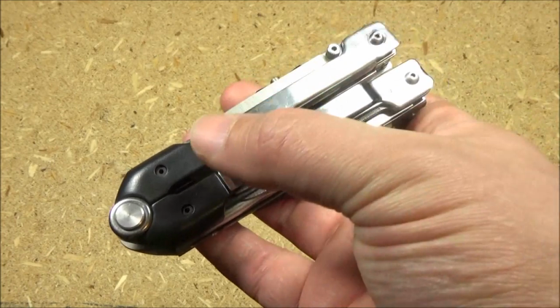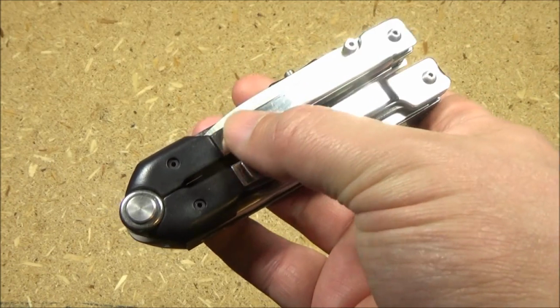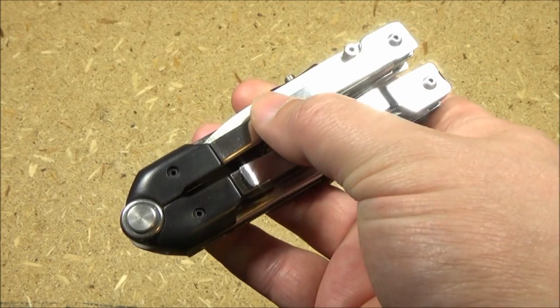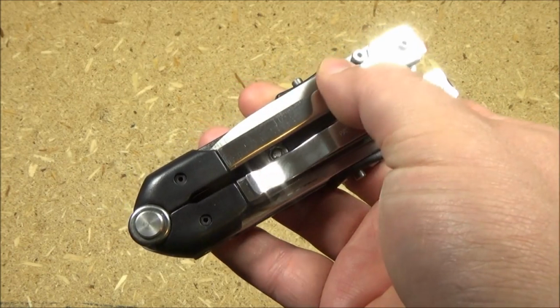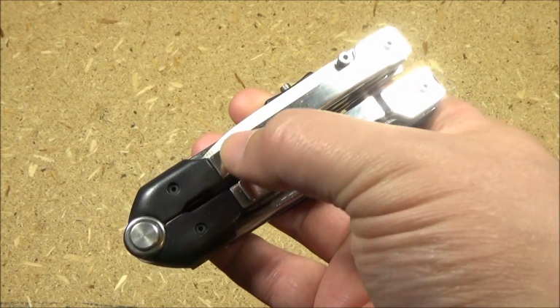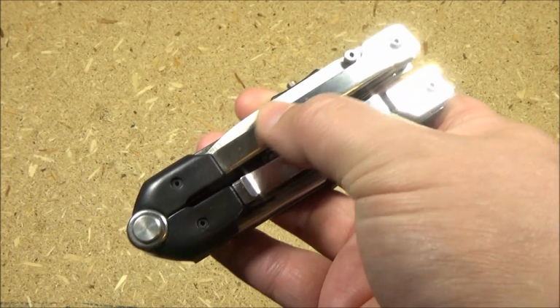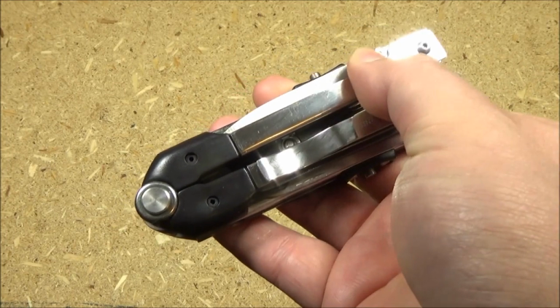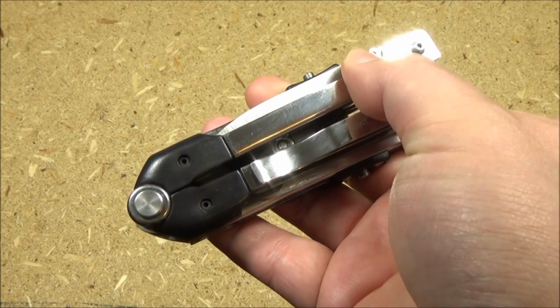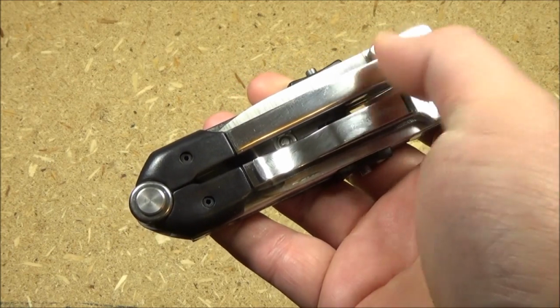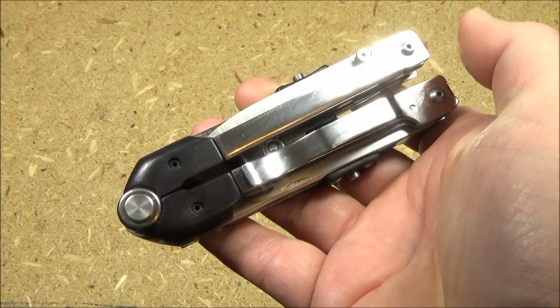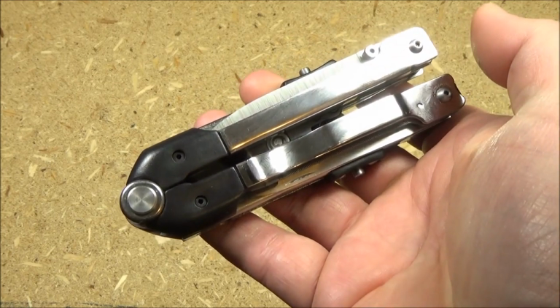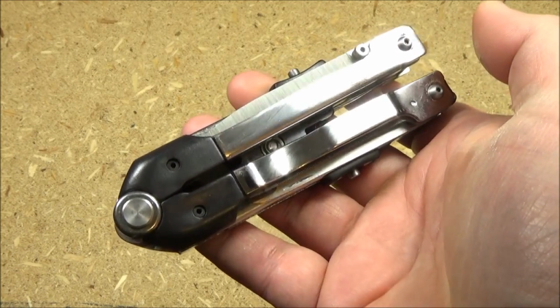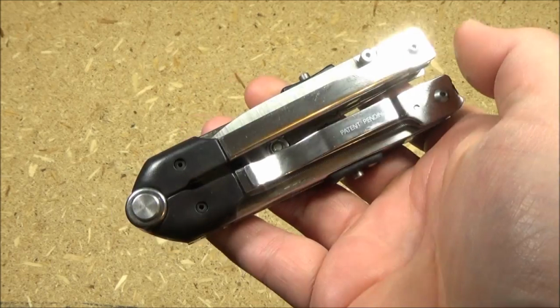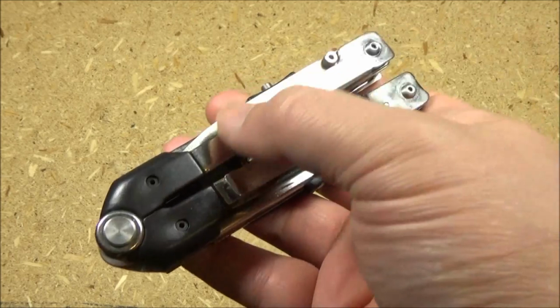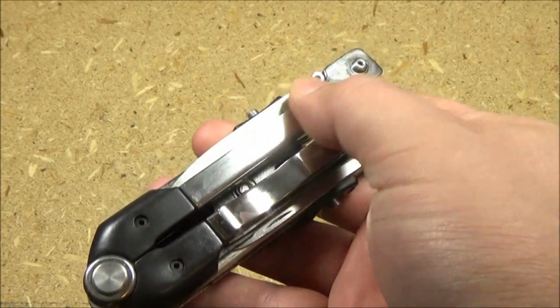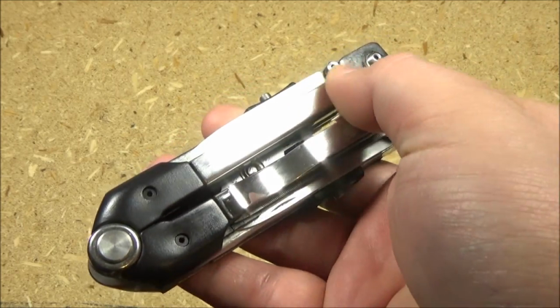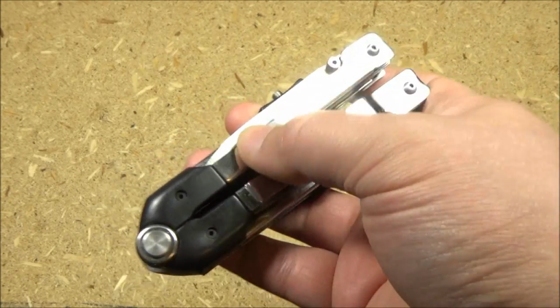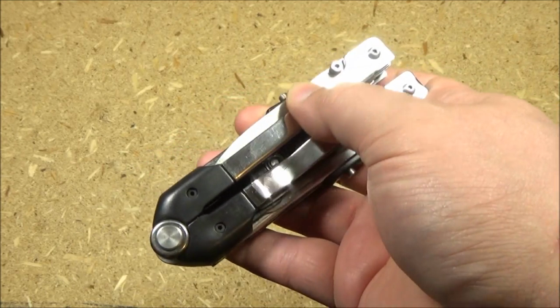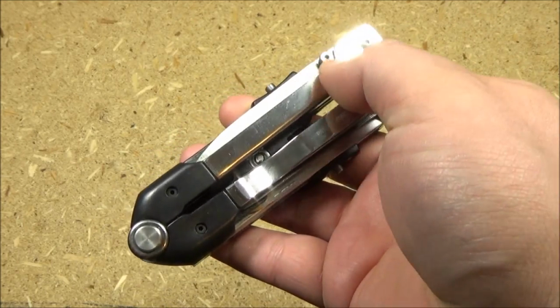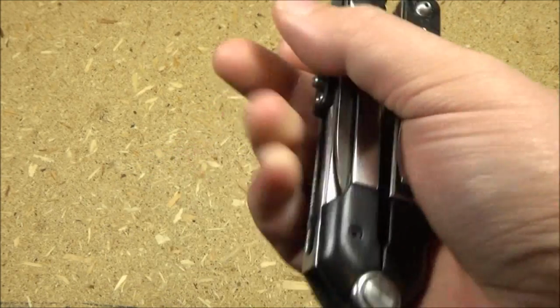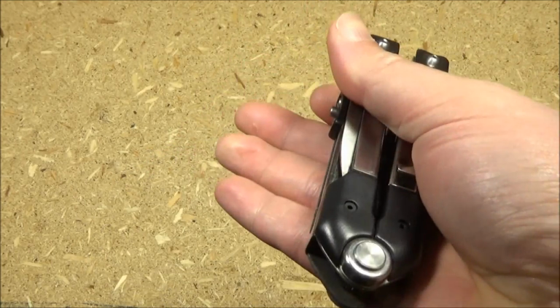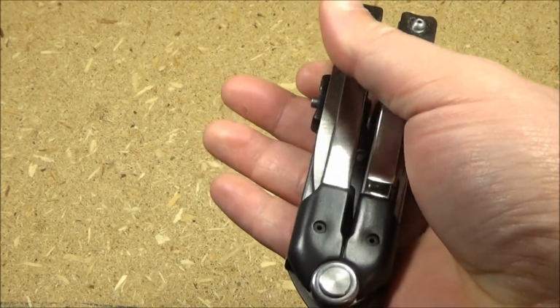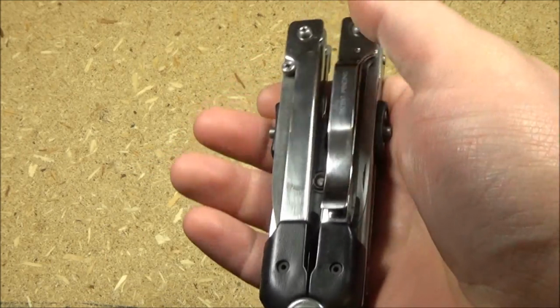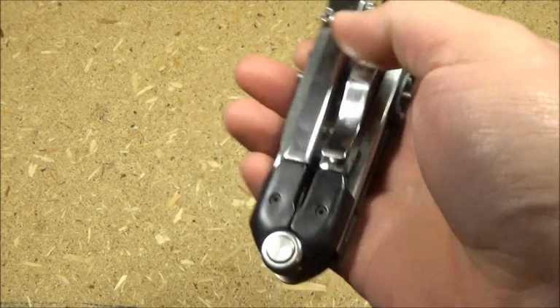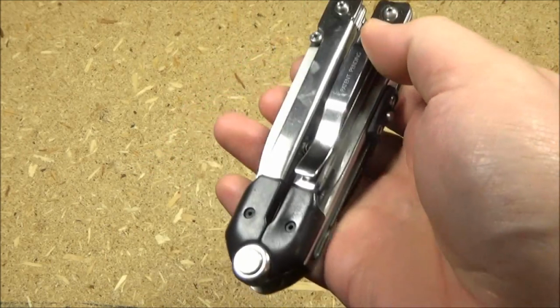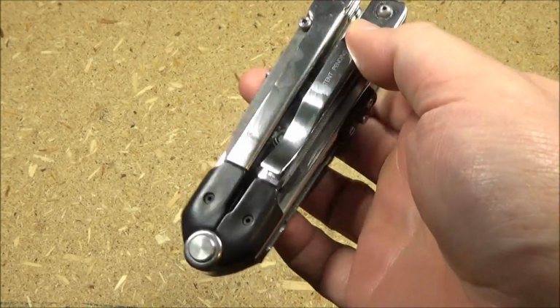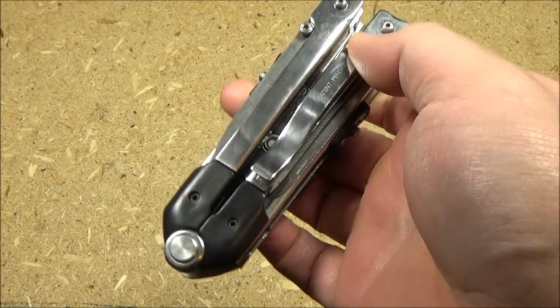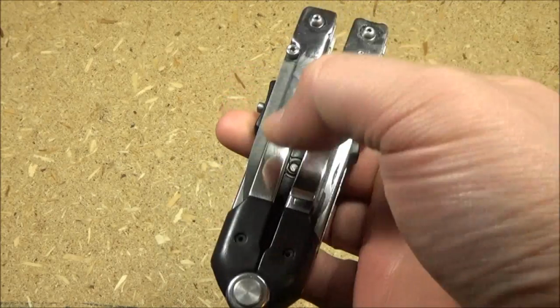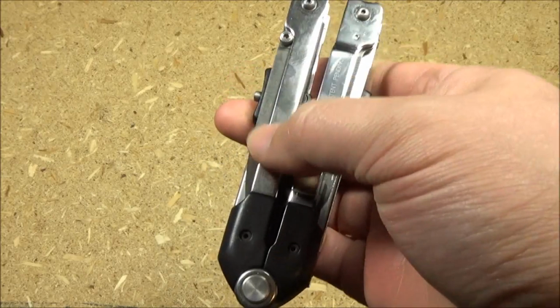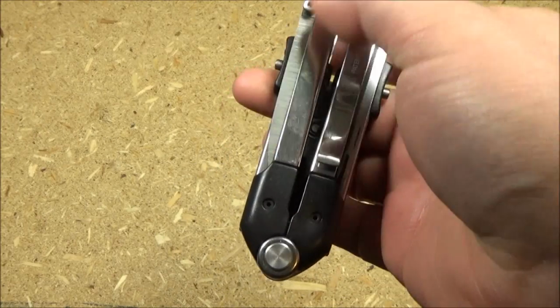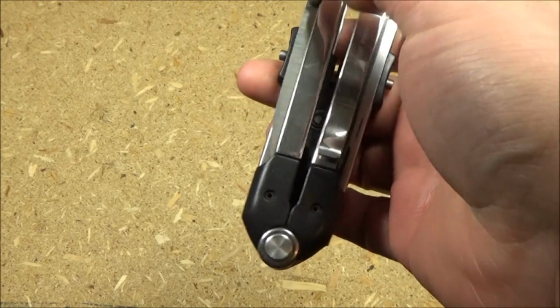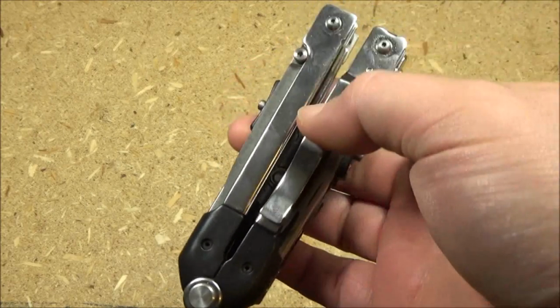One thing I don't like about this is the very high polish satin finish. Not only is it really highly reflective, which is bad for the military guys out there, but it's also a fingerprint magnet.